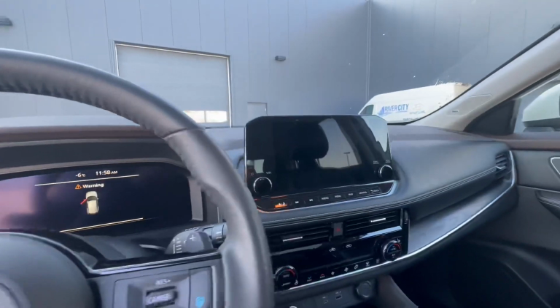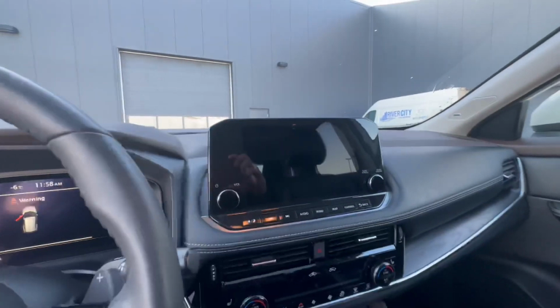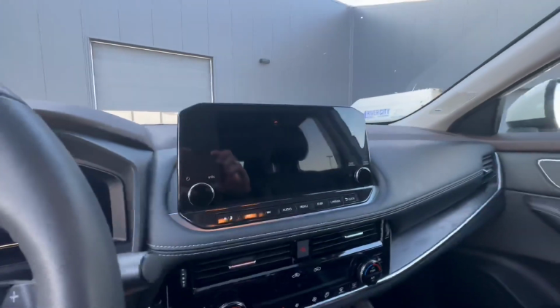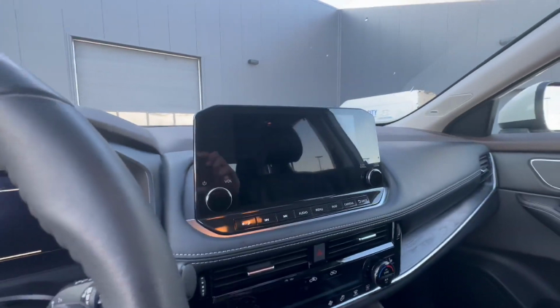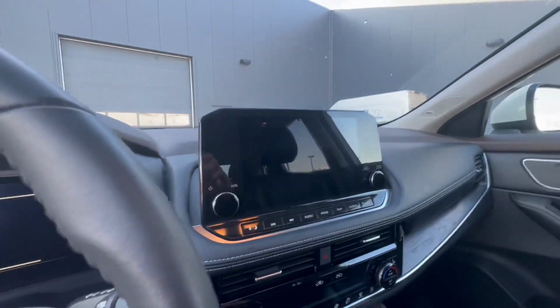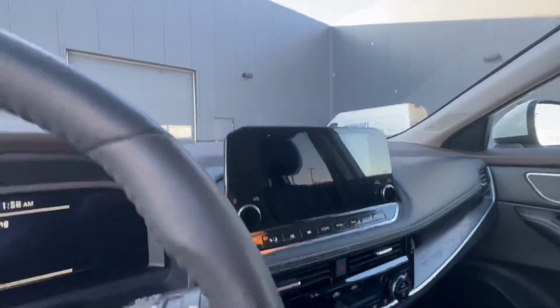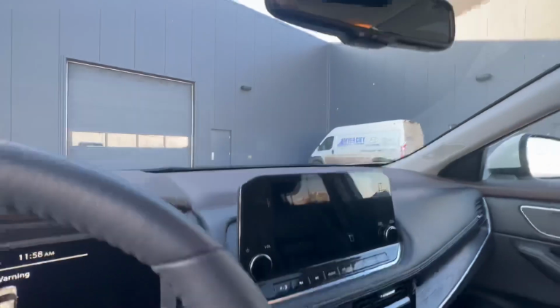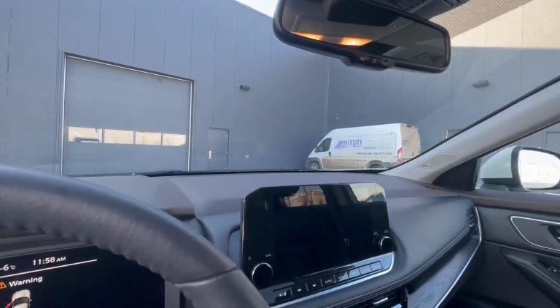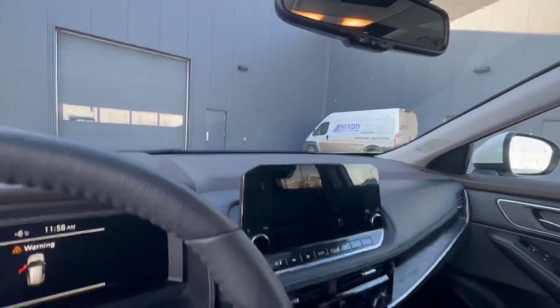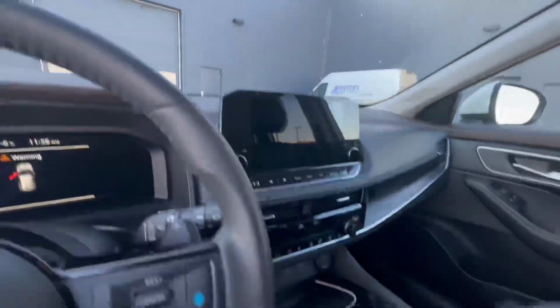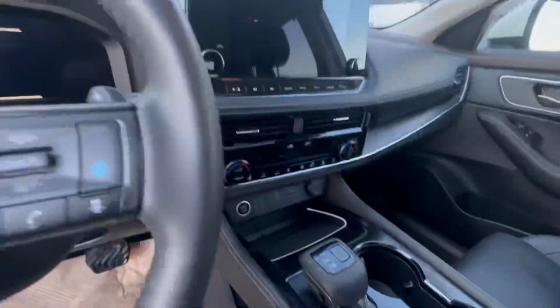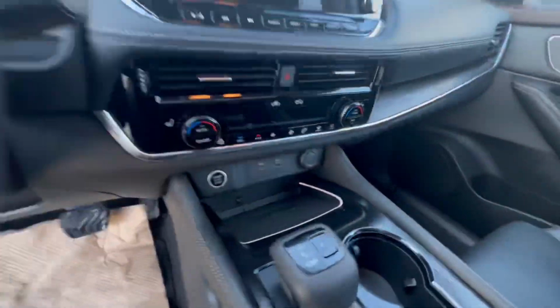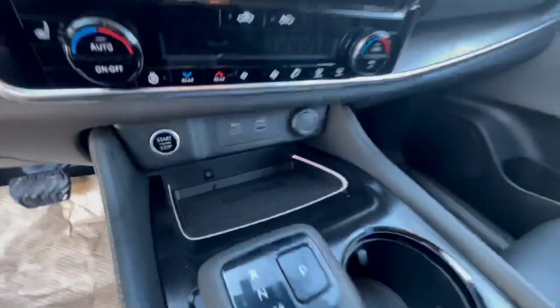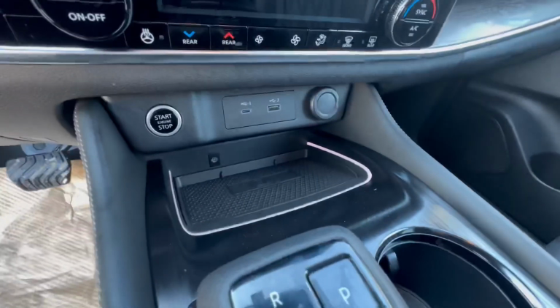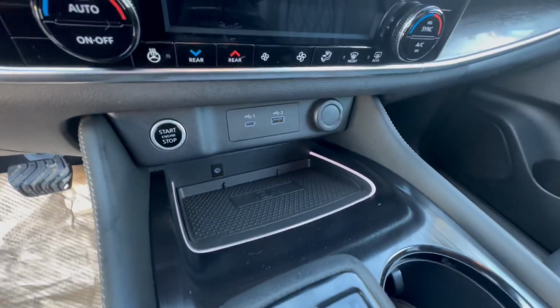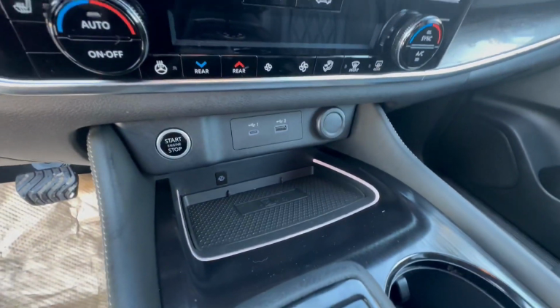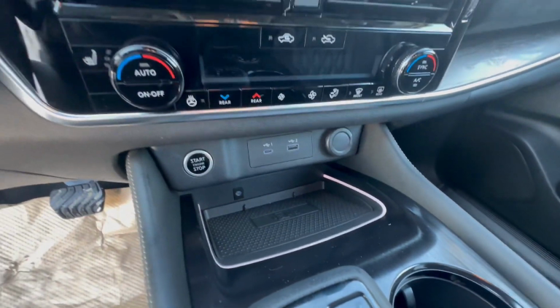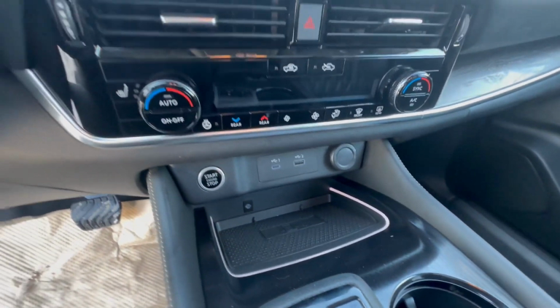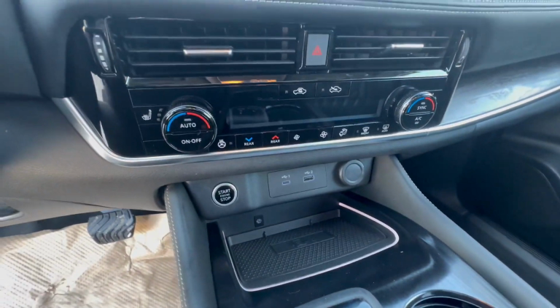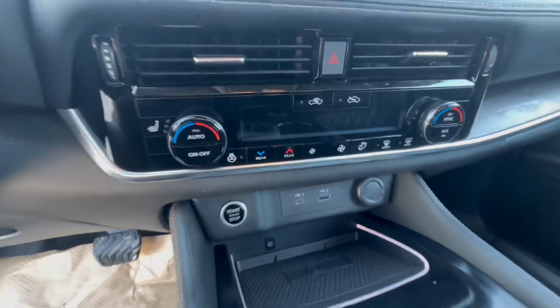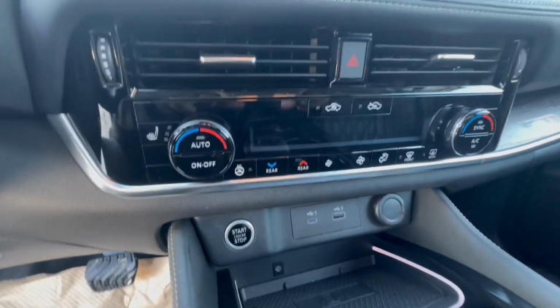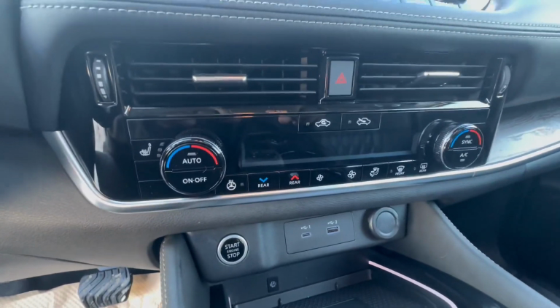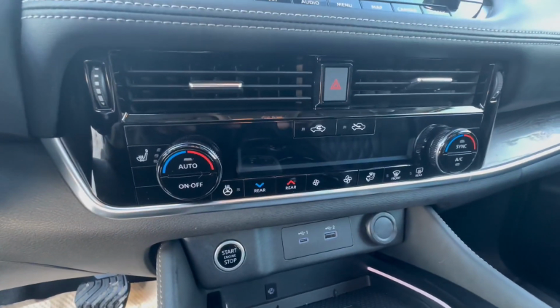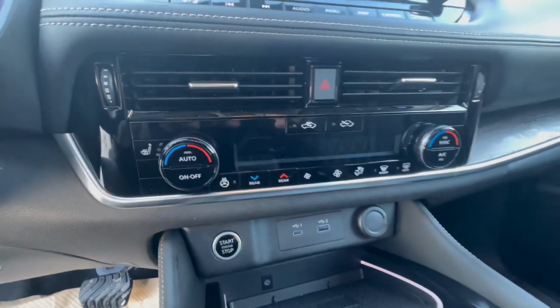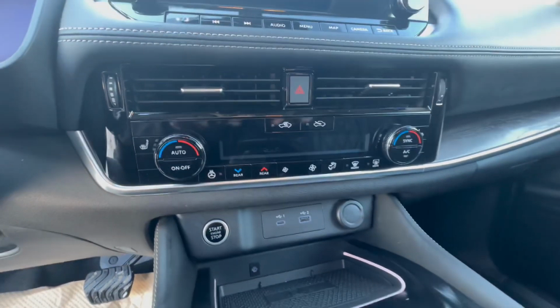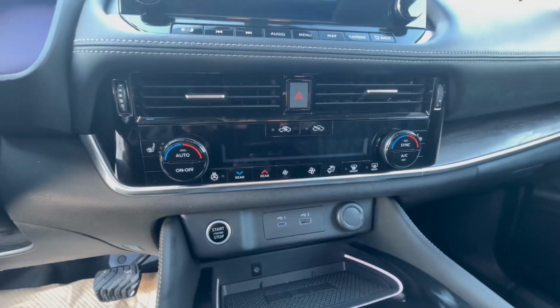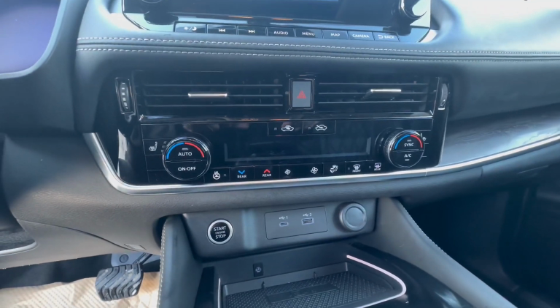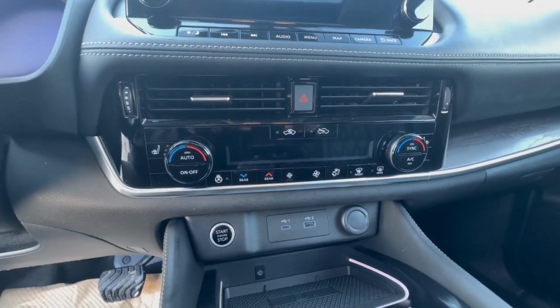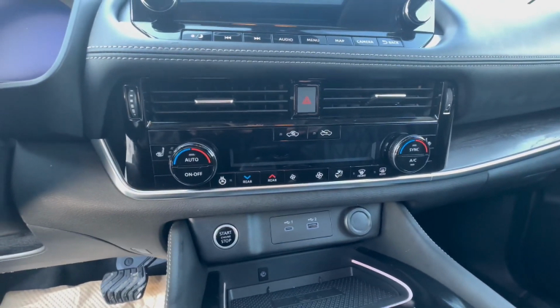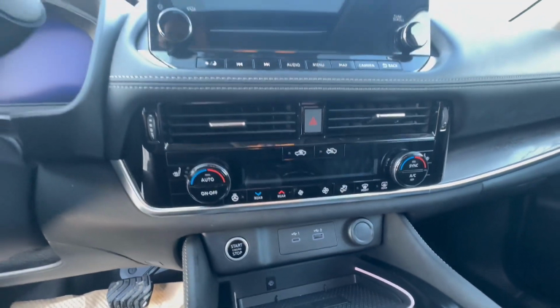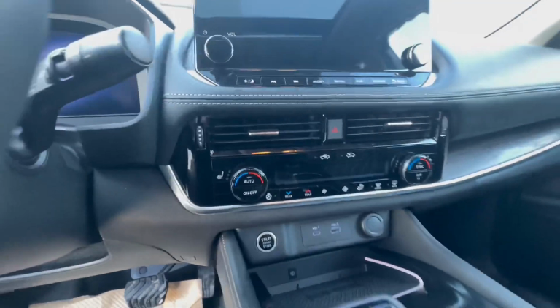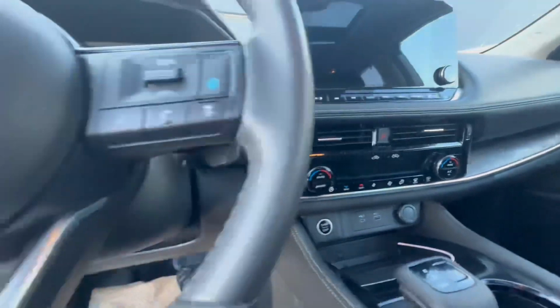Inside, there's a nice large display screen. We also have wireless charging for your cell phone, as well as dual-zone climate control with heated seats and a heated steering wheel.